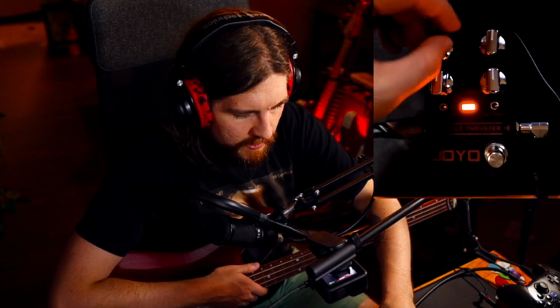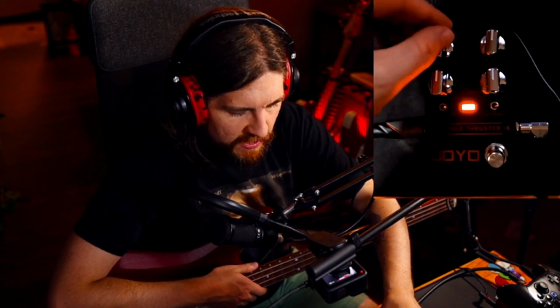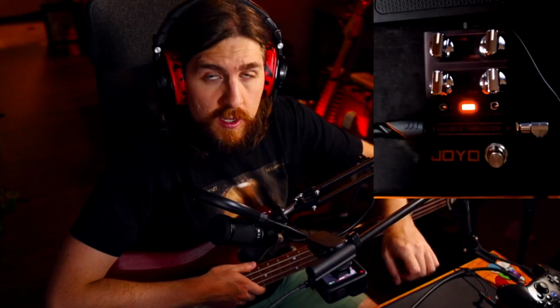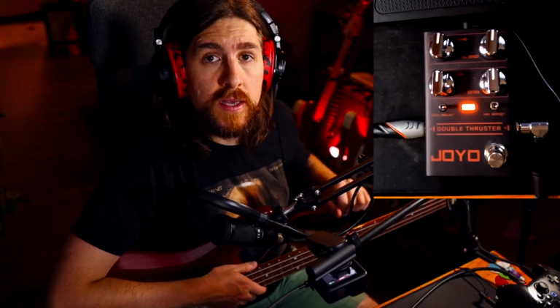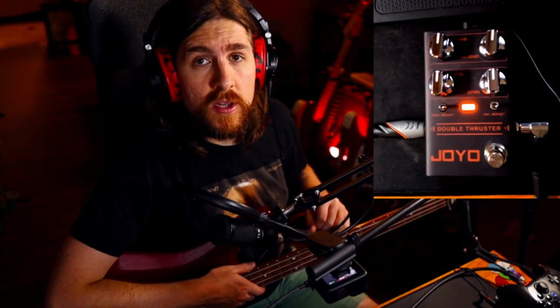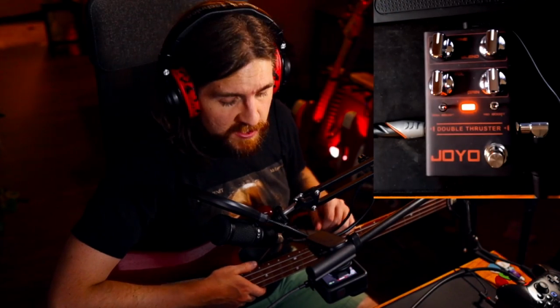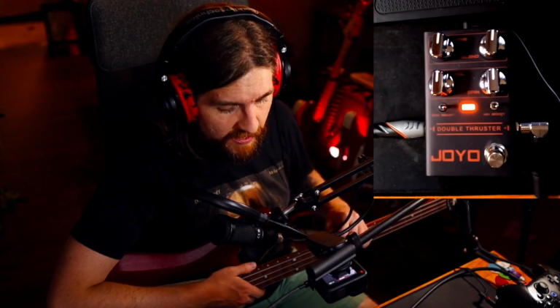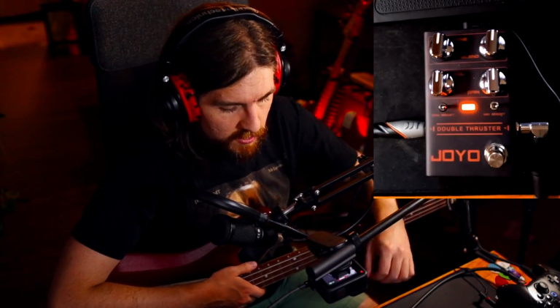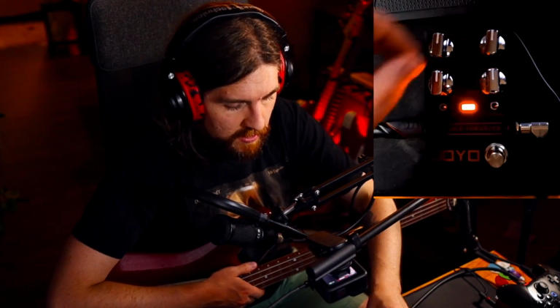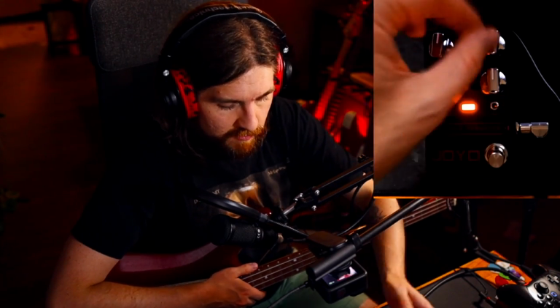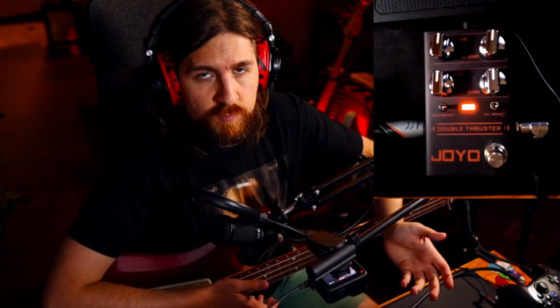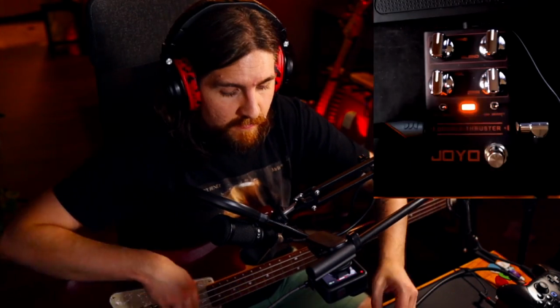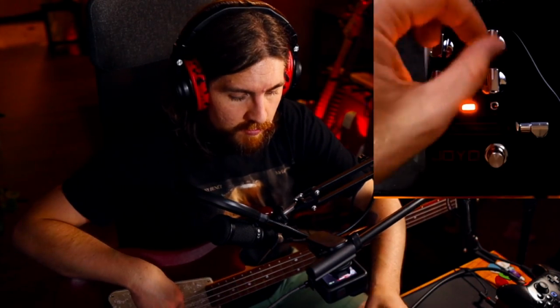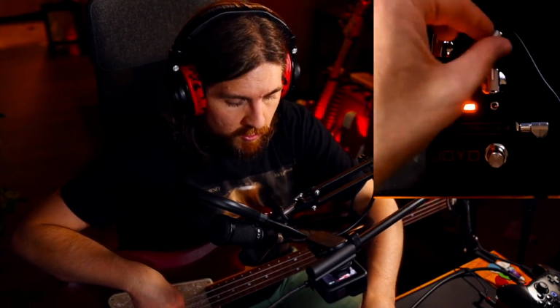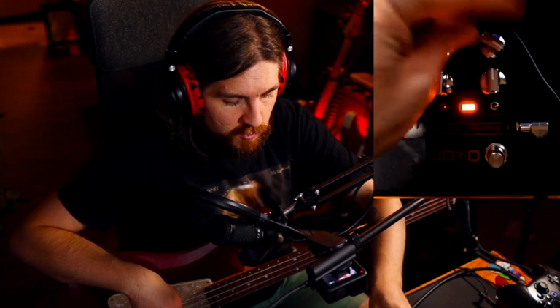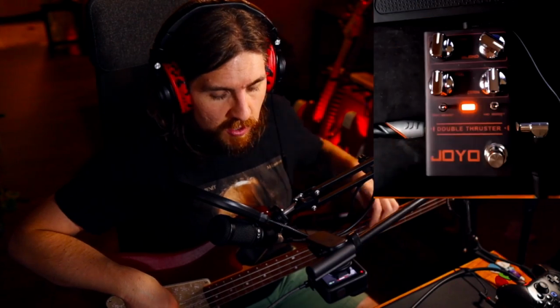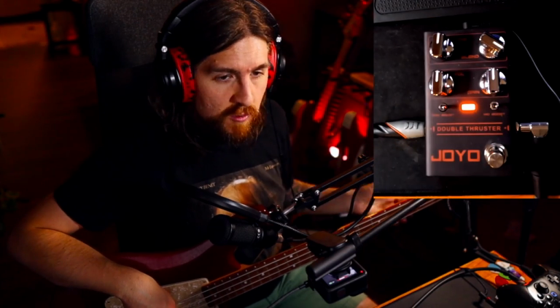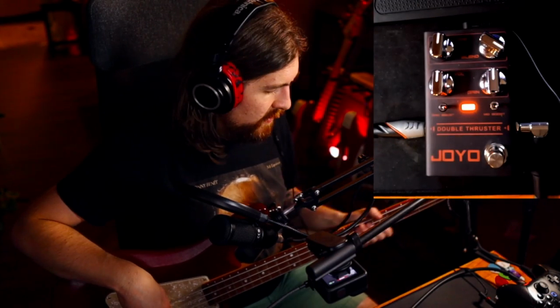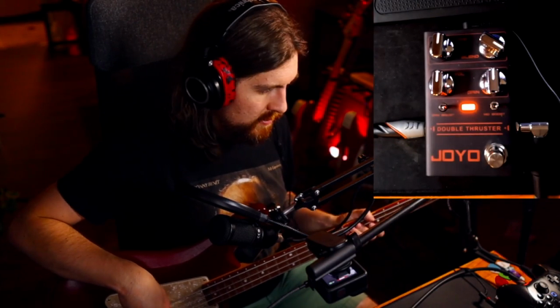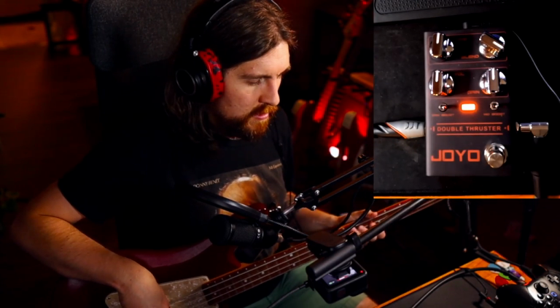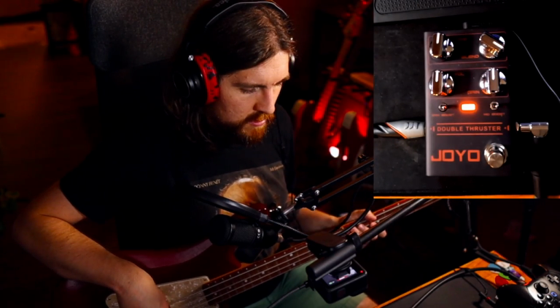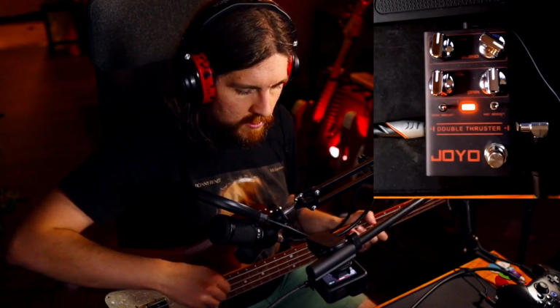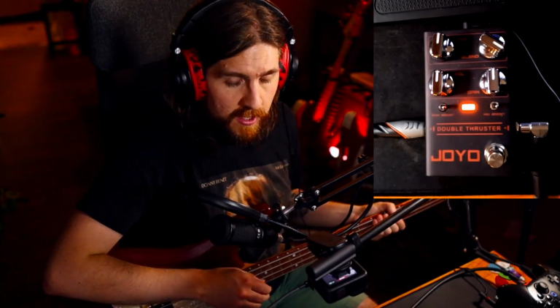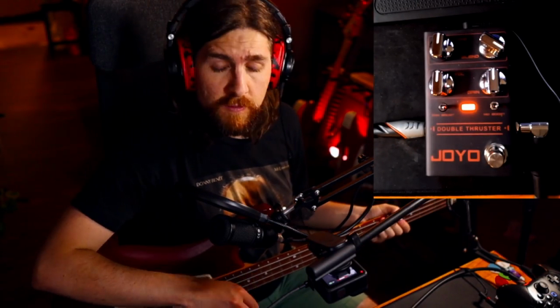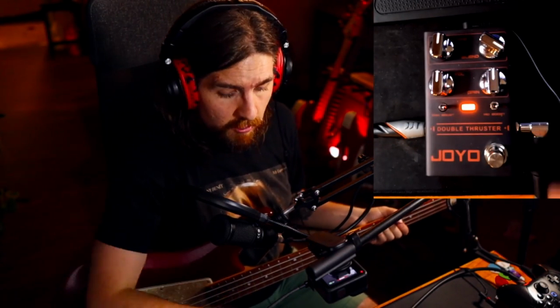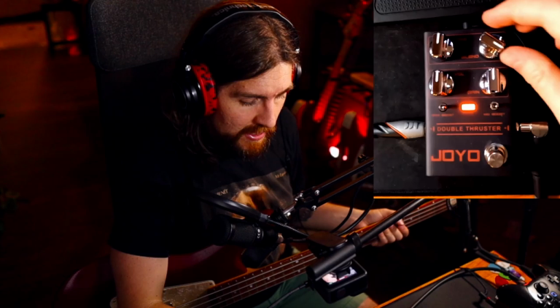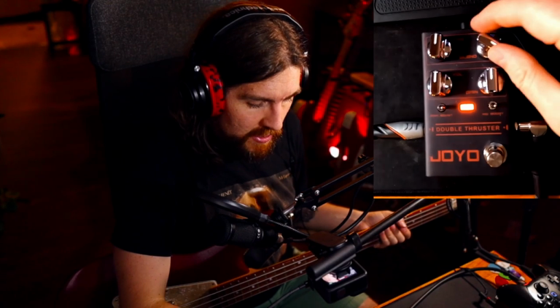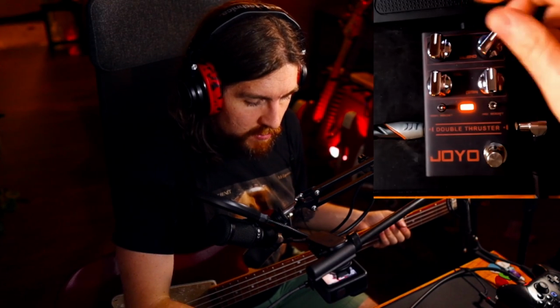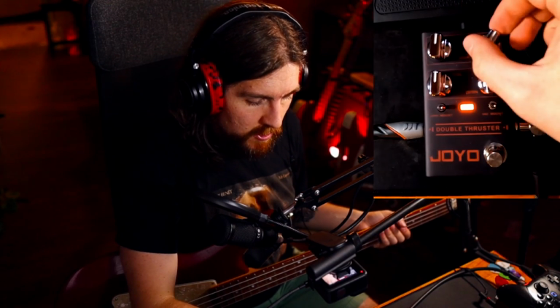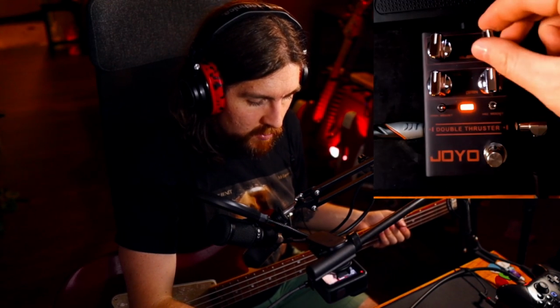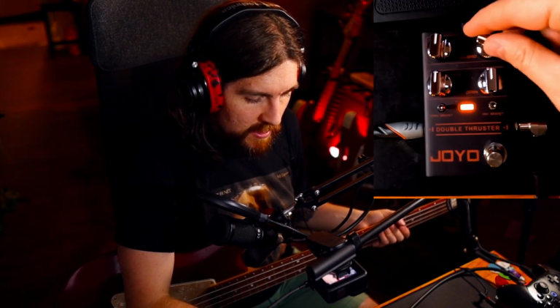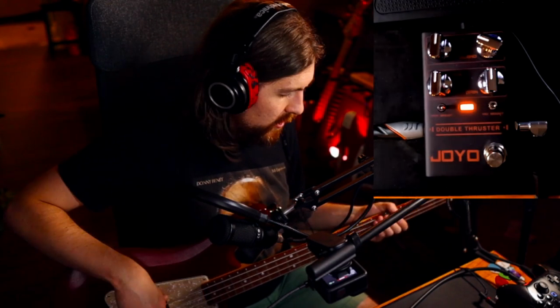Next, we've got a blend knob, because every good bass pedal has one, and that's pretty straightforward. You go all the way this way and you have just overdrive. And if you ever find that you're lacking any low end, you just blend your clean signal back in, and there you go.